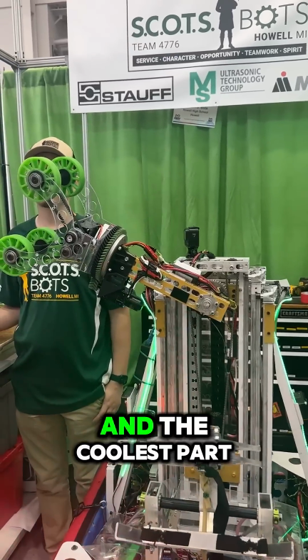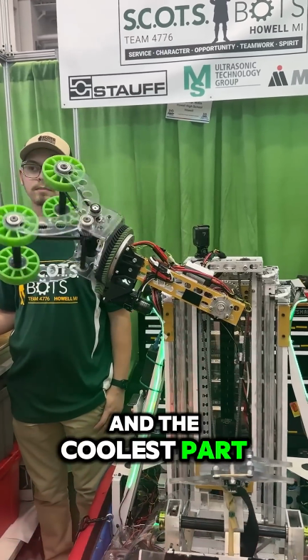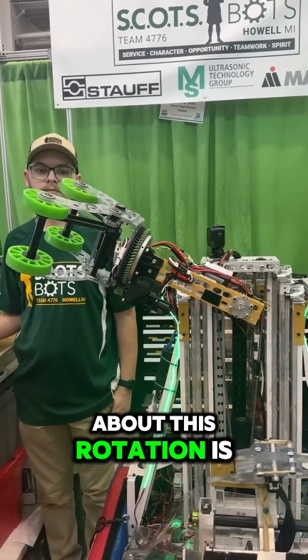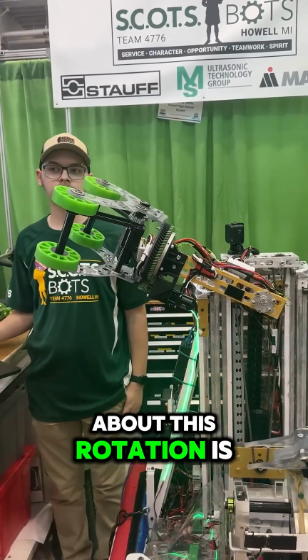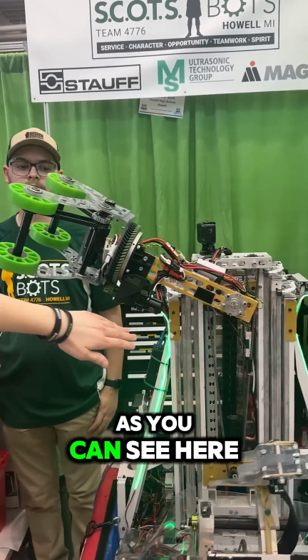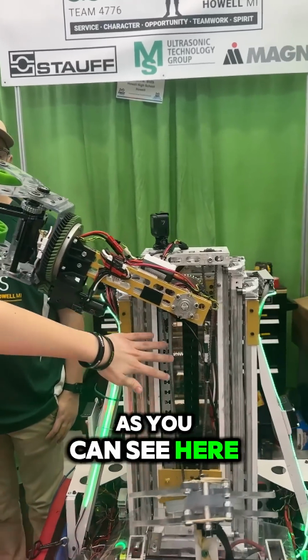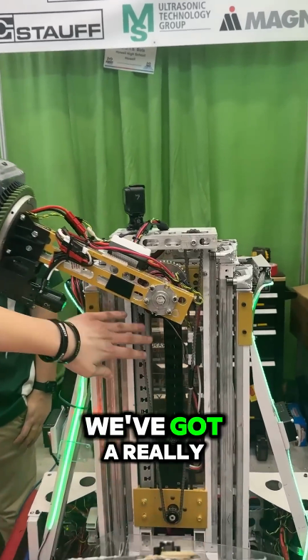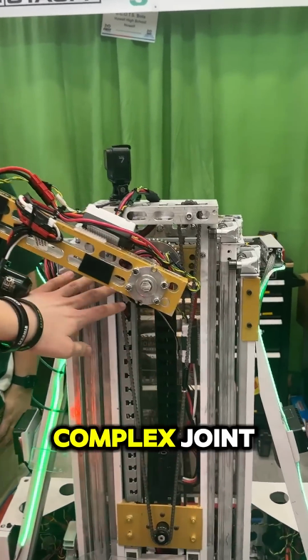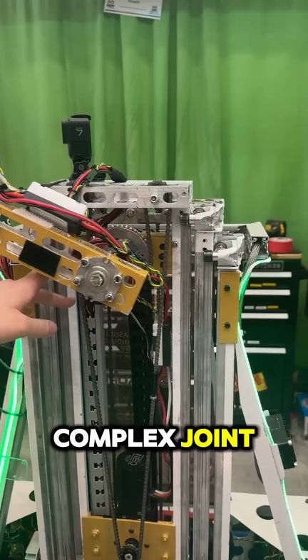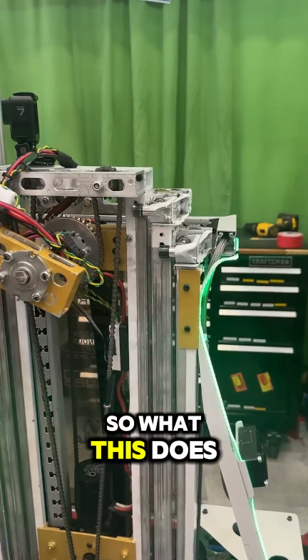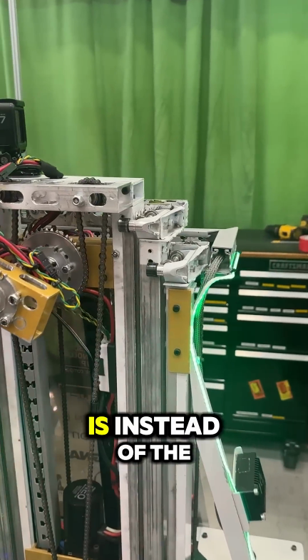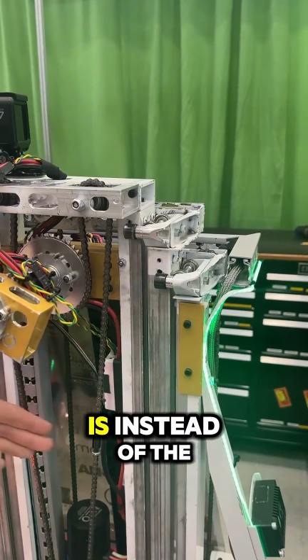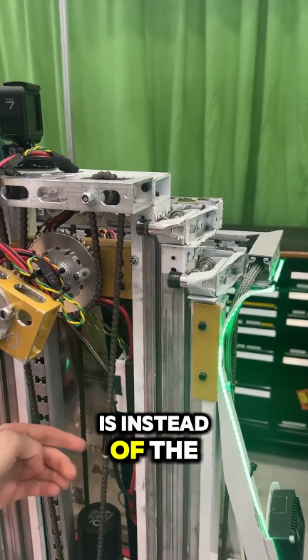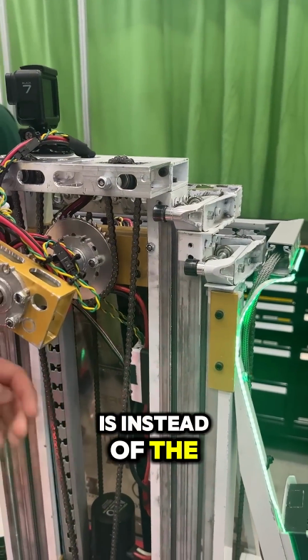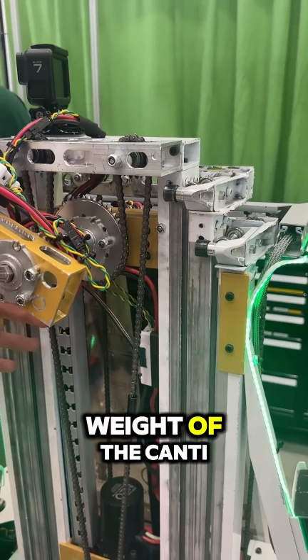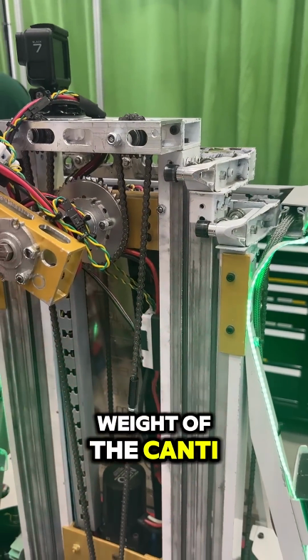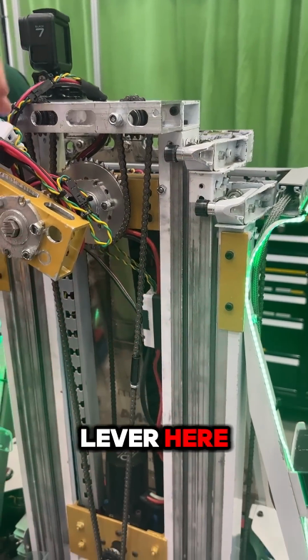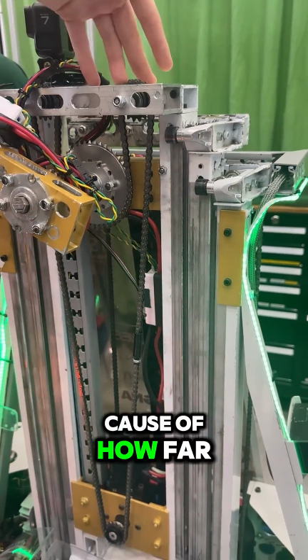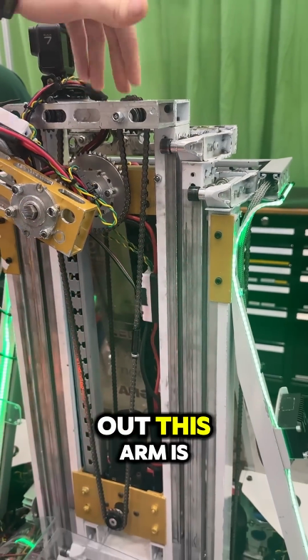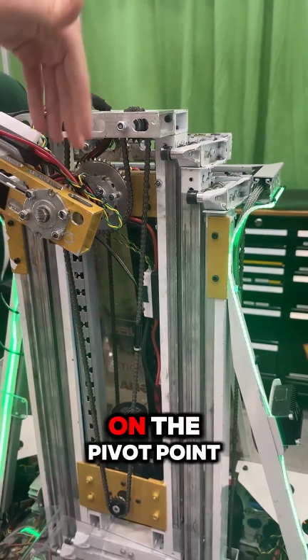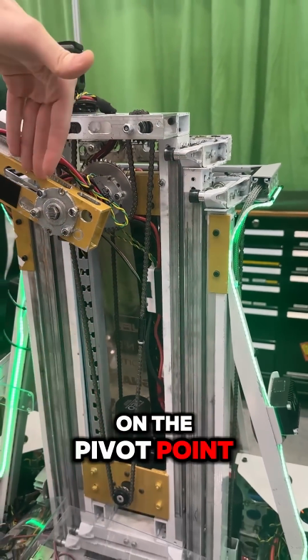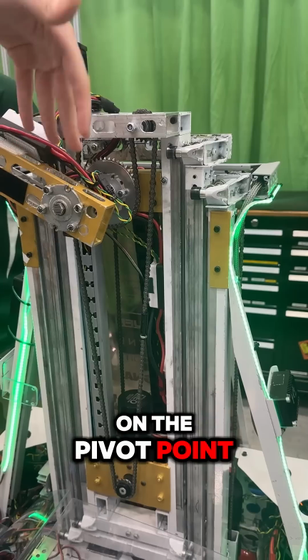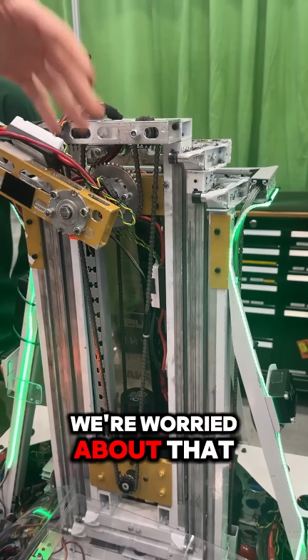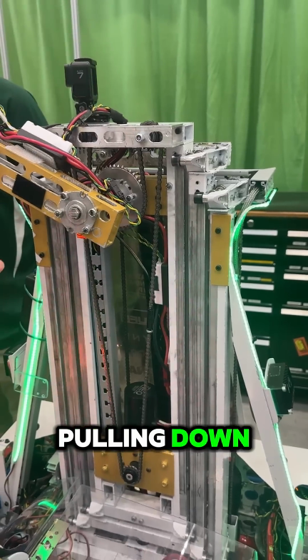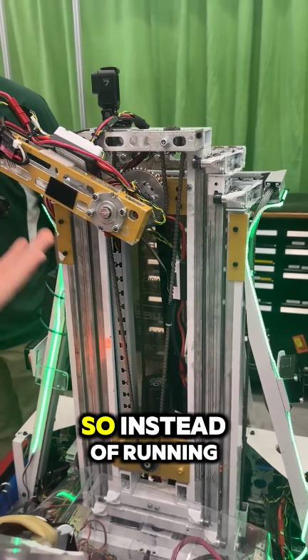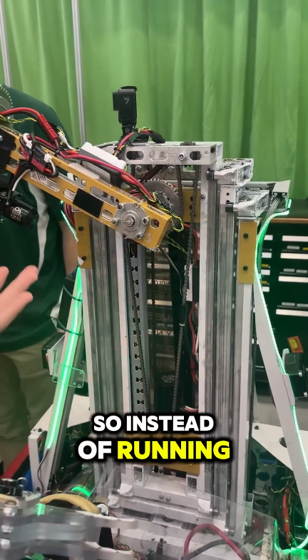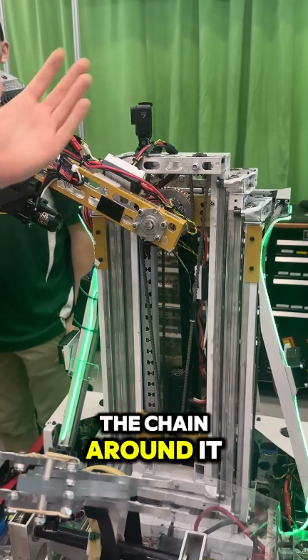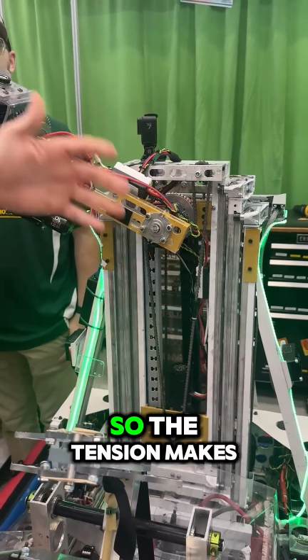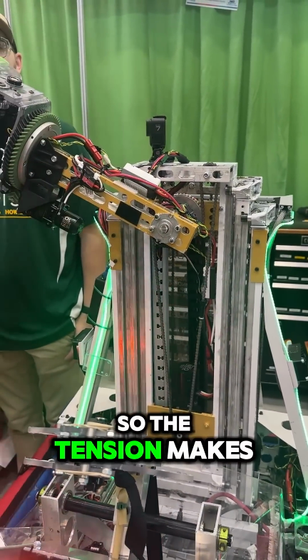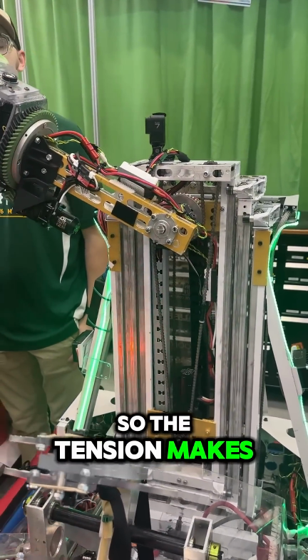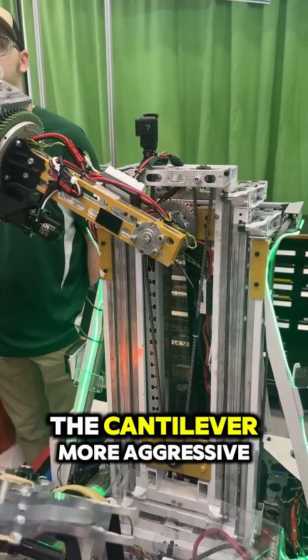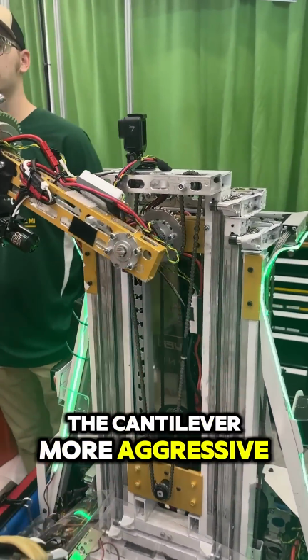The coolest part about this rotation is, as you can see here, we've got a really complex joint. What this does is, instead of the weight of the cantilever here — because of how far out this arm is on the pivot point — we were worried about that pulling down. So instead of running the chain around it so the tension makes the cantilever more aggressive,